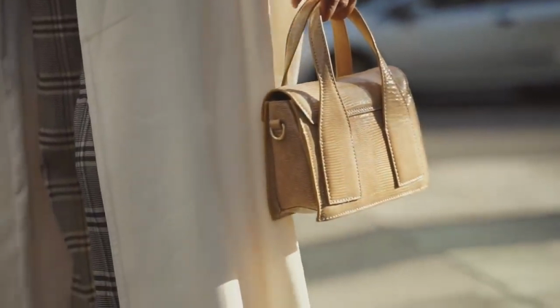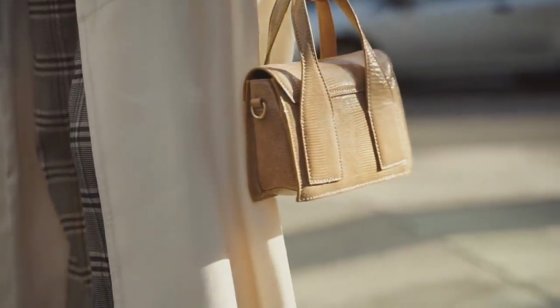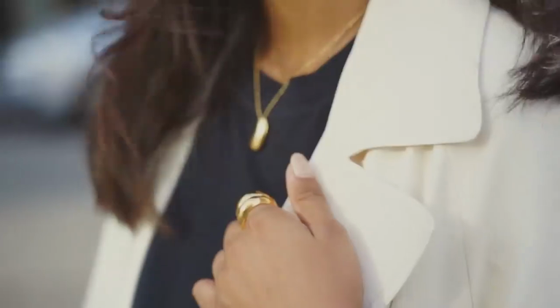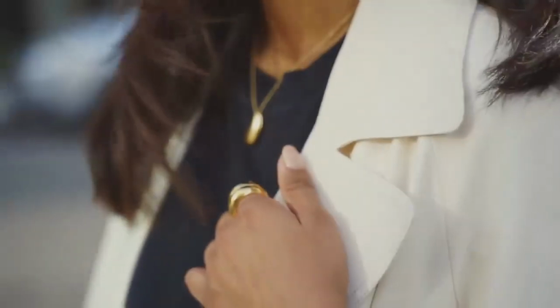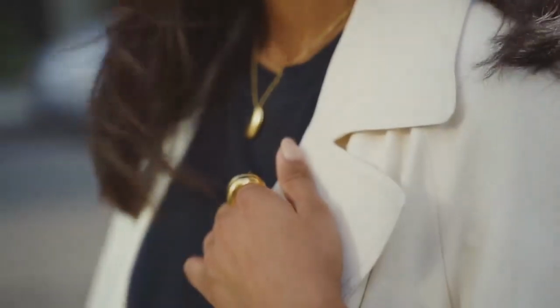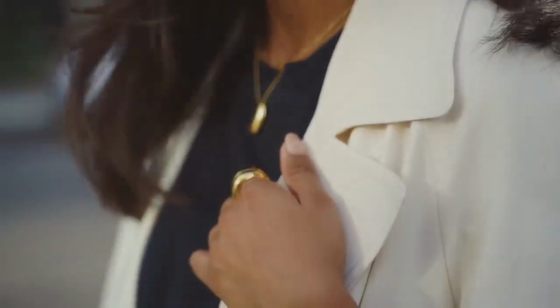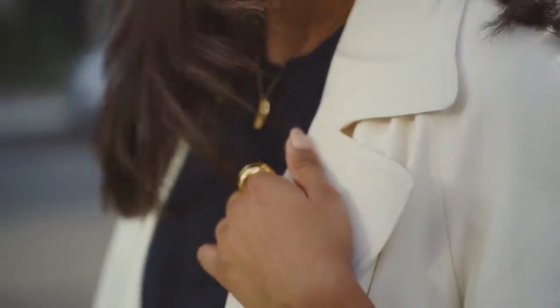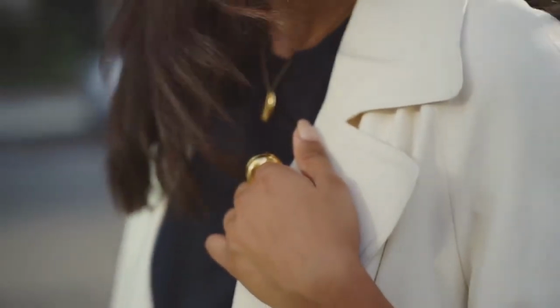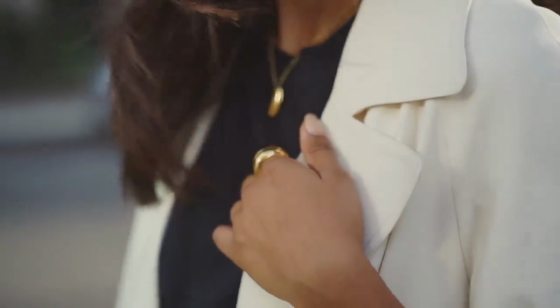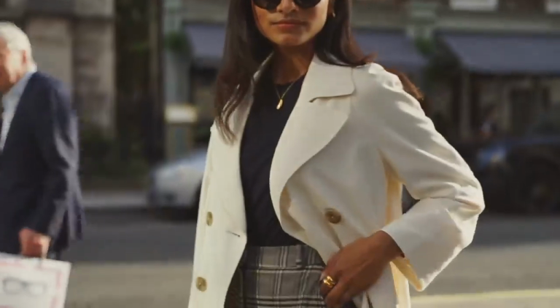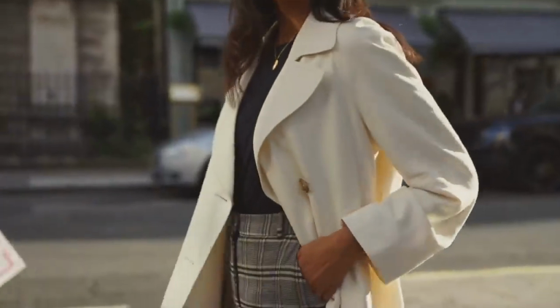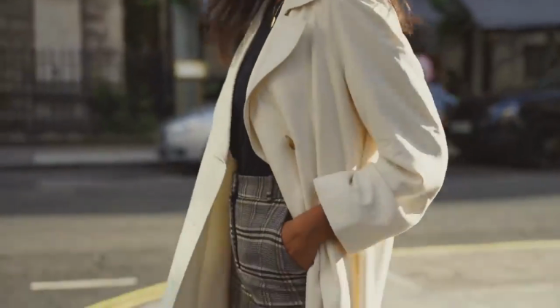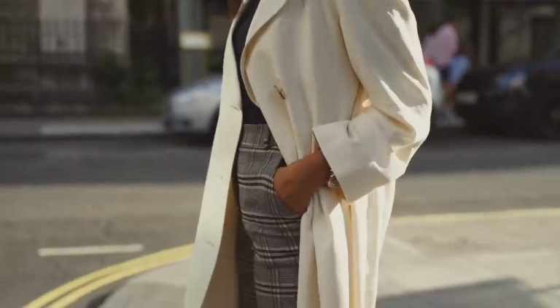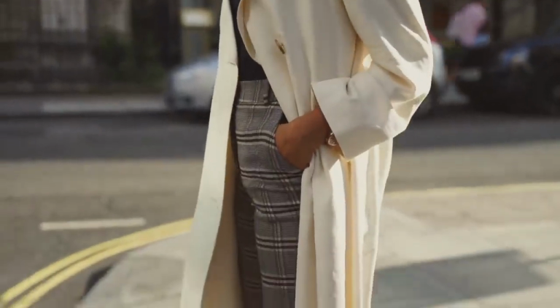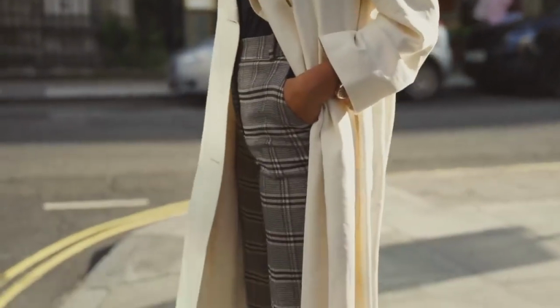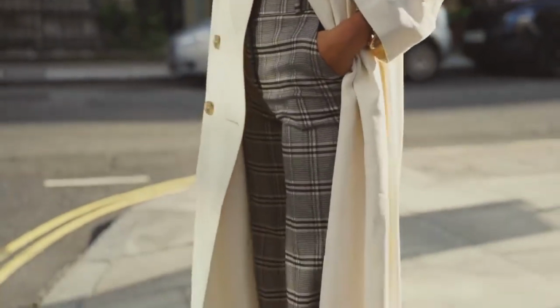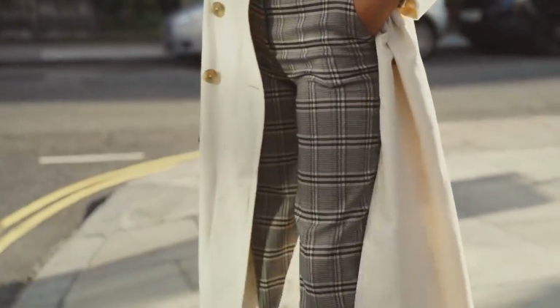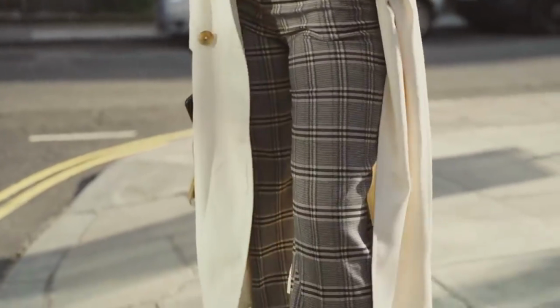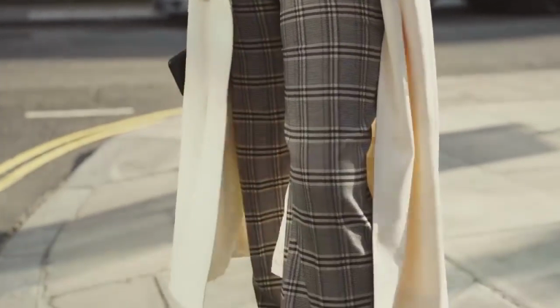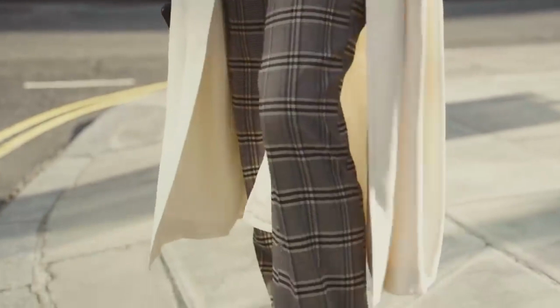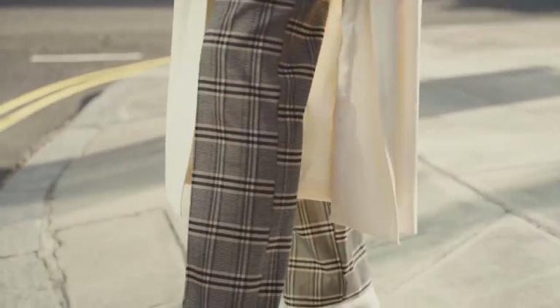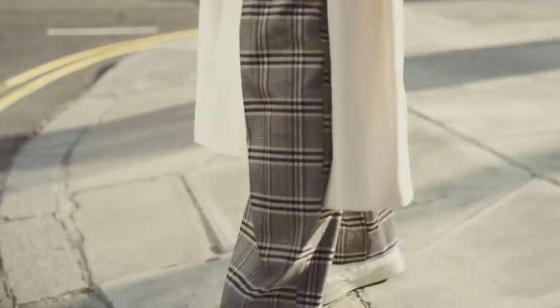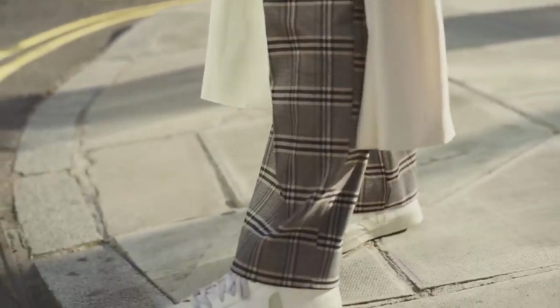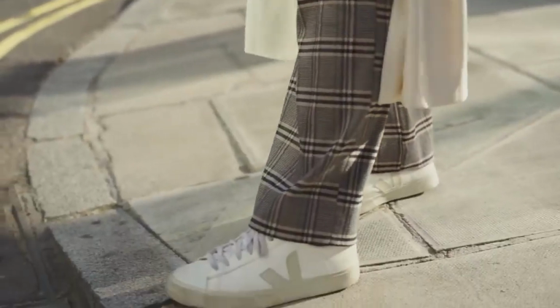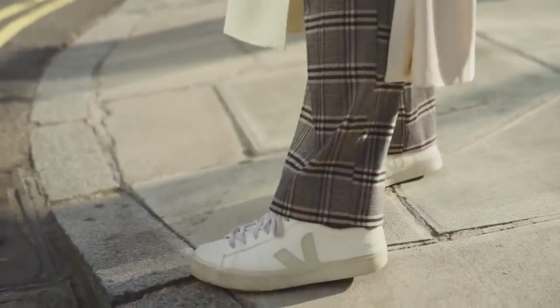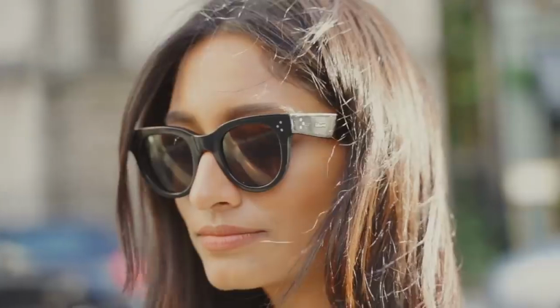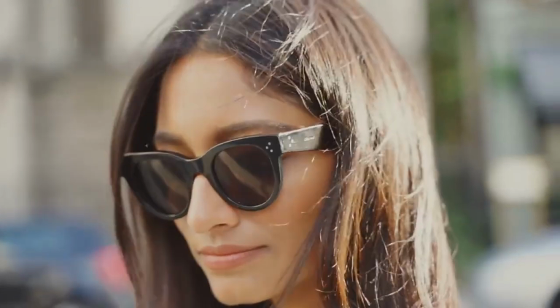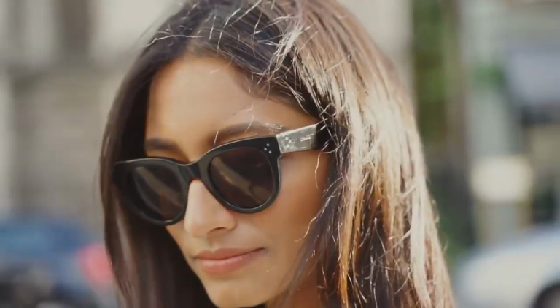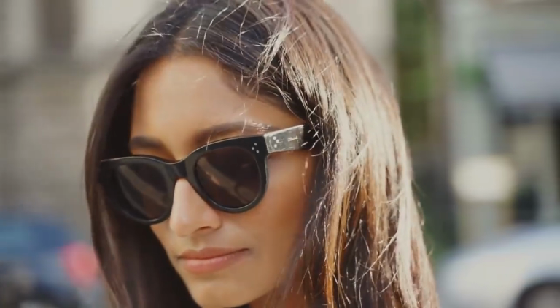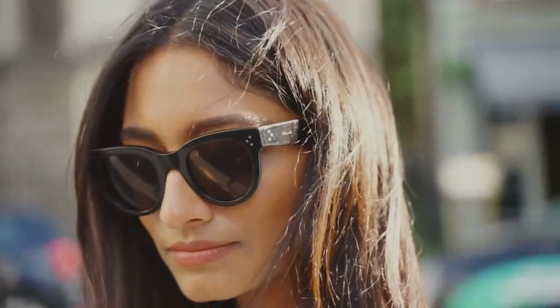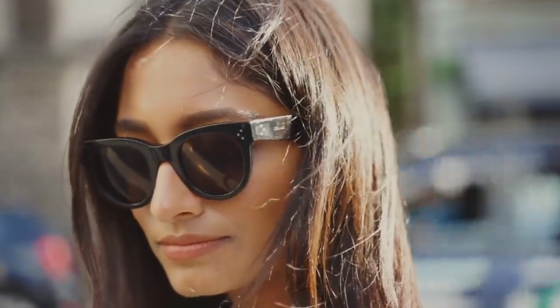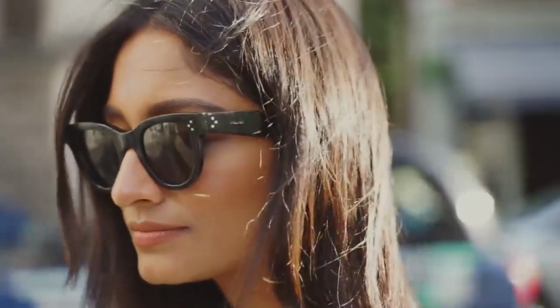The bag I styled it with here is obviously not very practical for work, but I really love the tone of this bag so I thought it would be the perfect one to complete this outfit. Again, everything can be tailored to your office dress code — just have fun with your outfits and incorporate it into your own style.